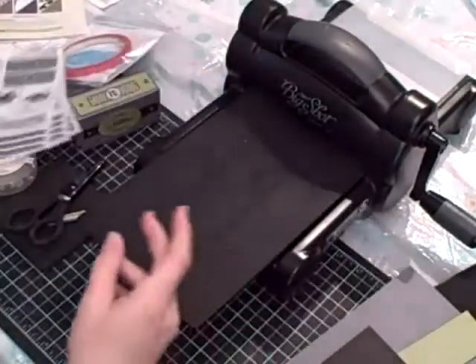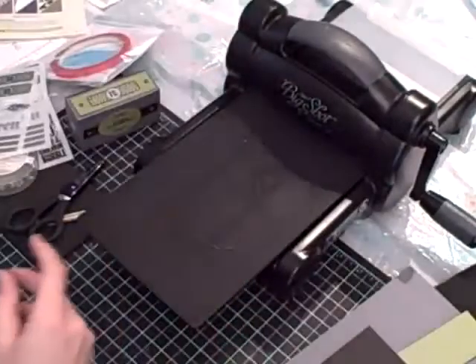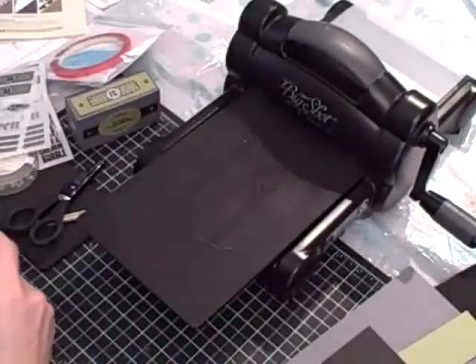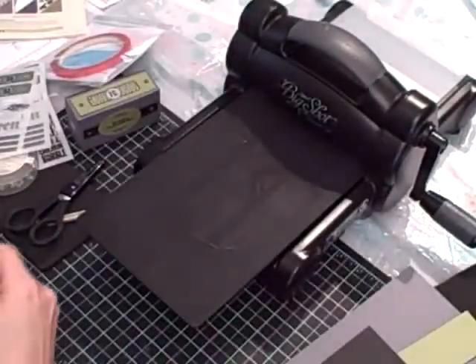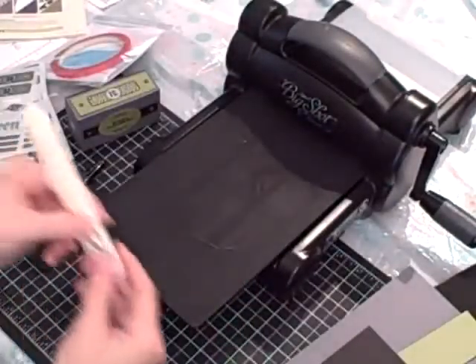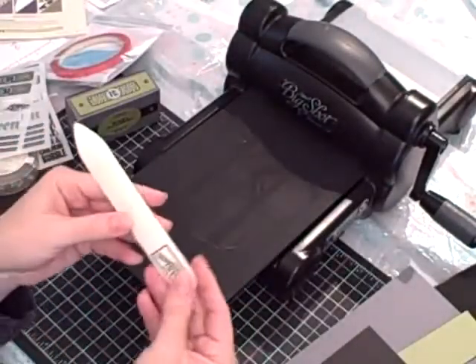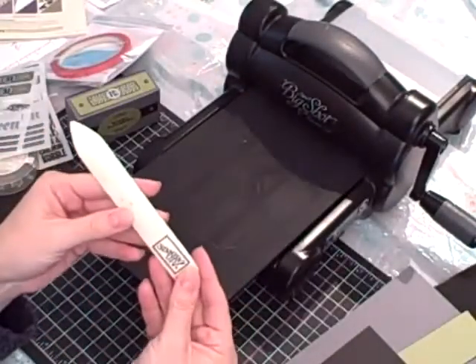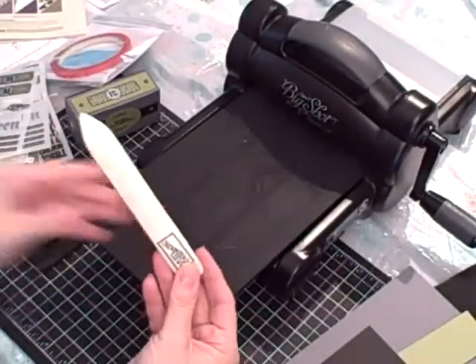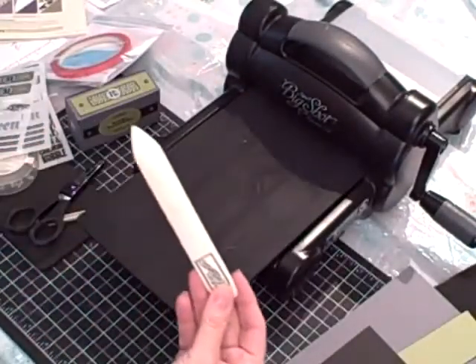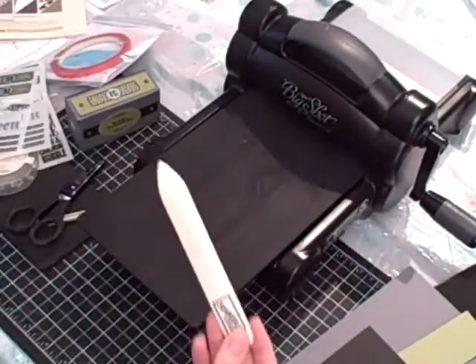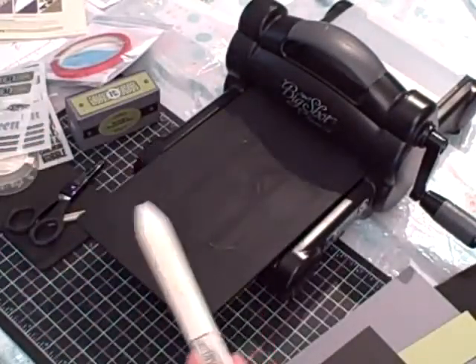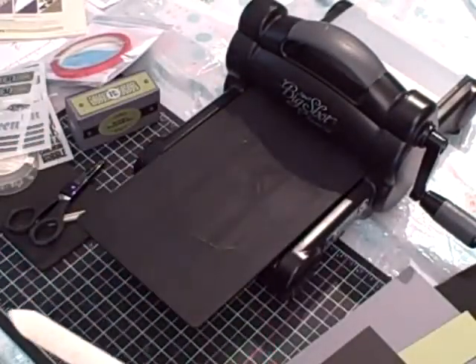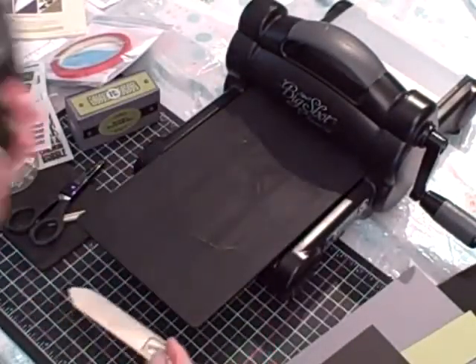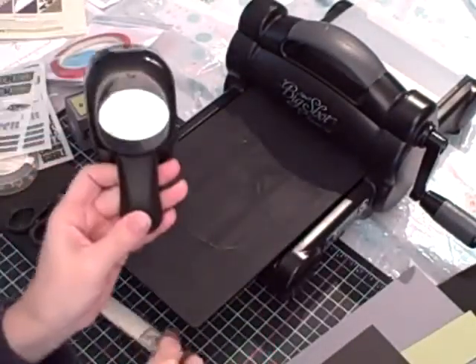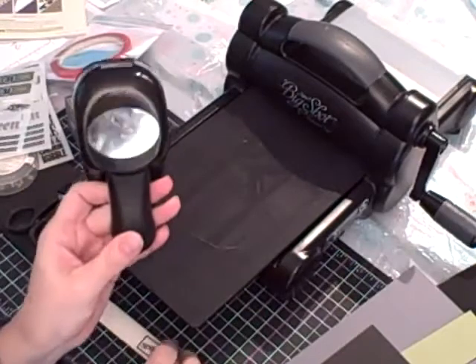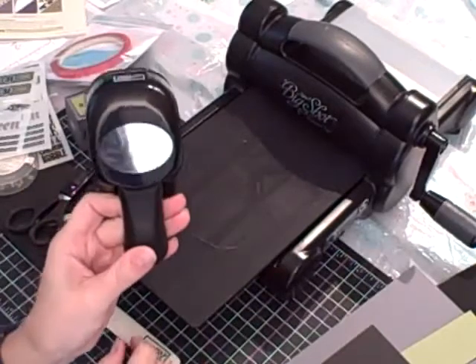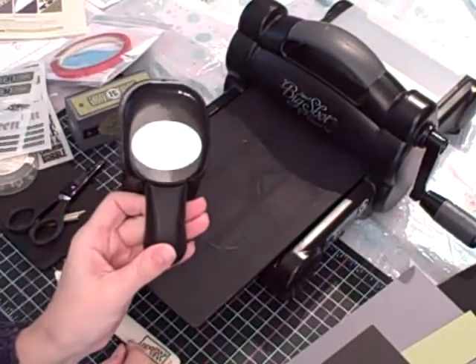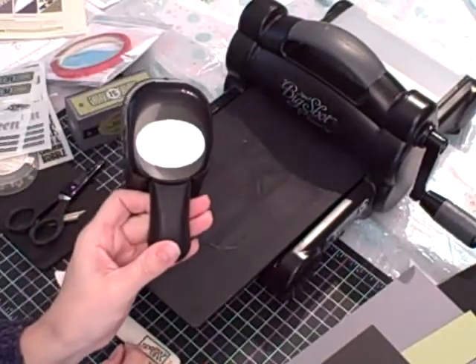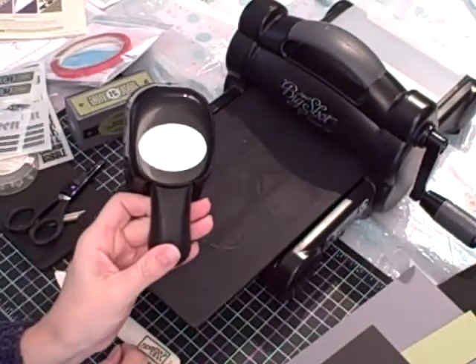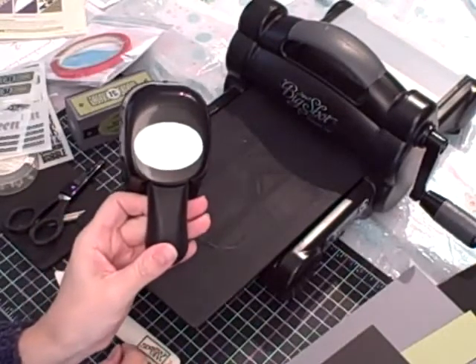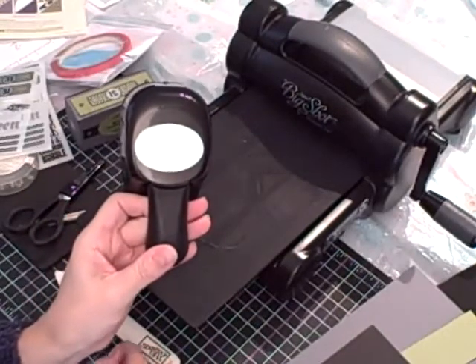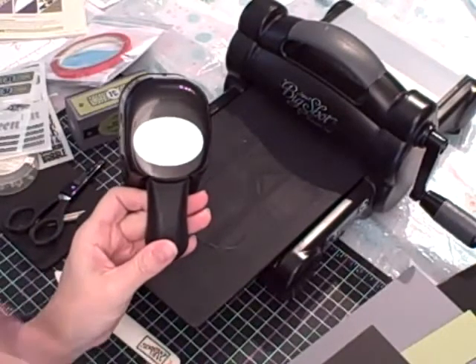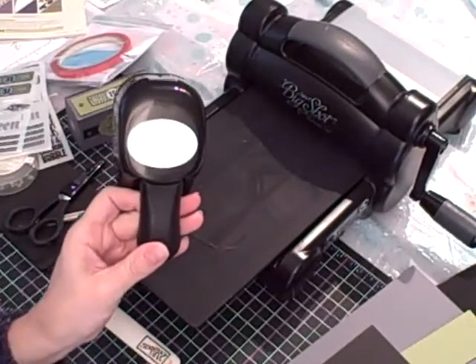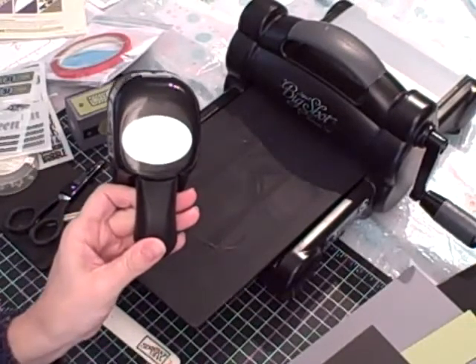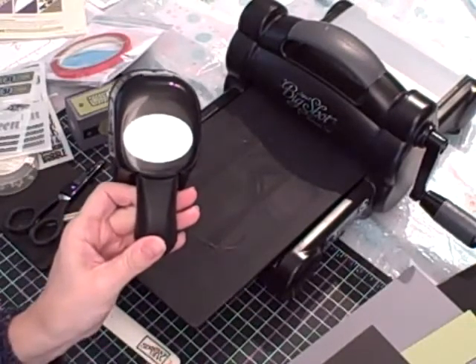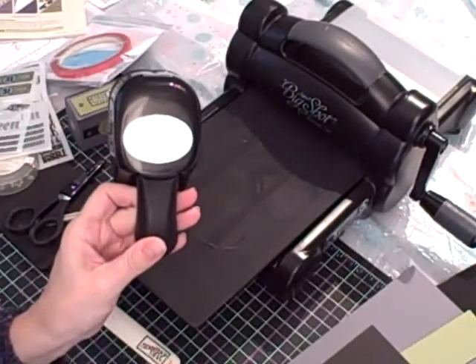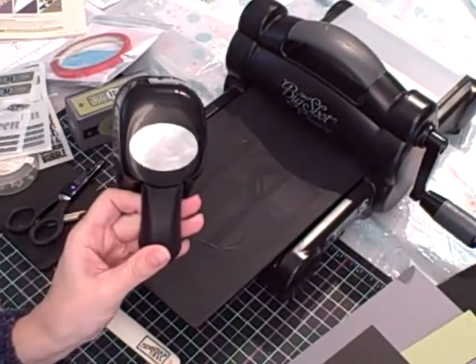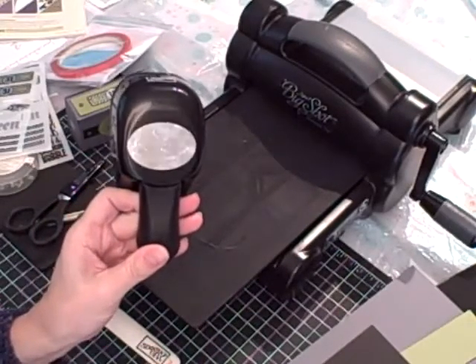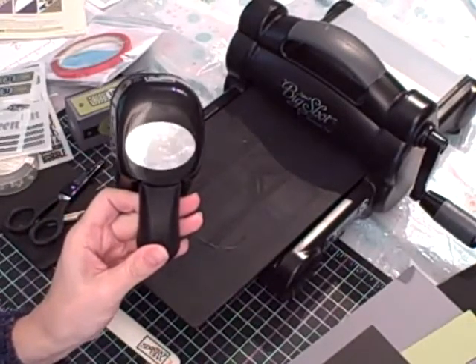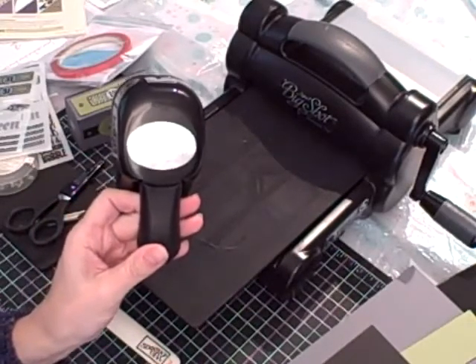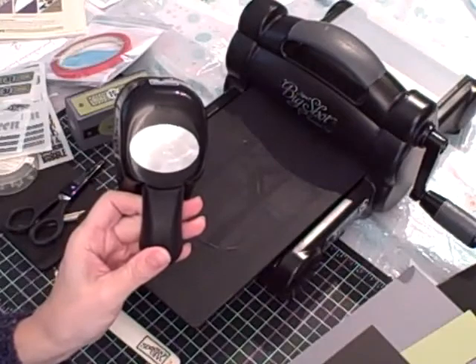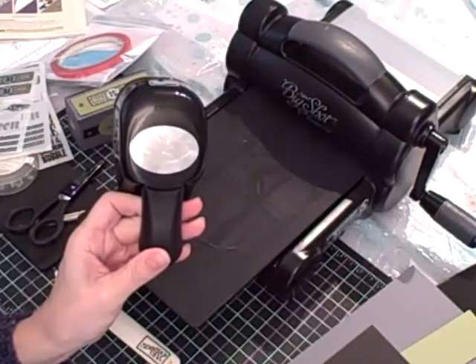And I have my bone folder, and I used the wide oval punch. I'm going to clear off my spot and I'll be back to show you how to make the box.